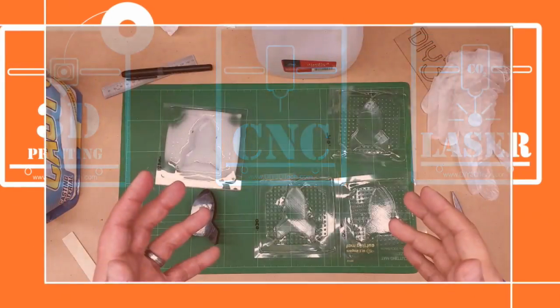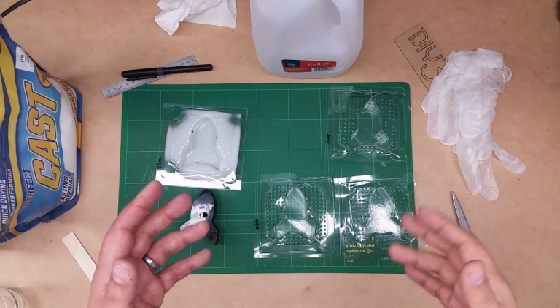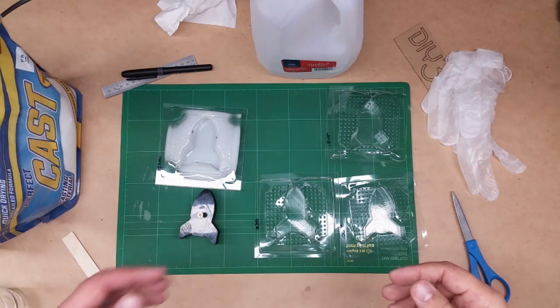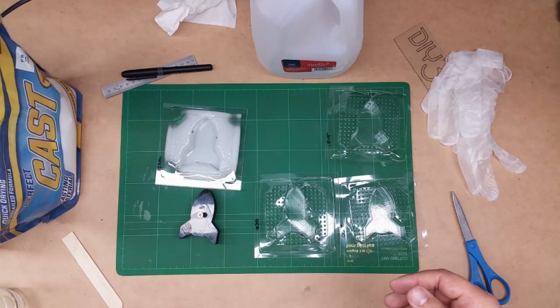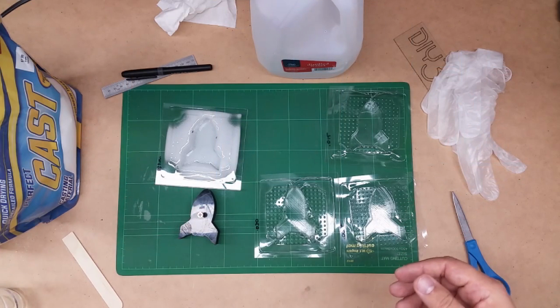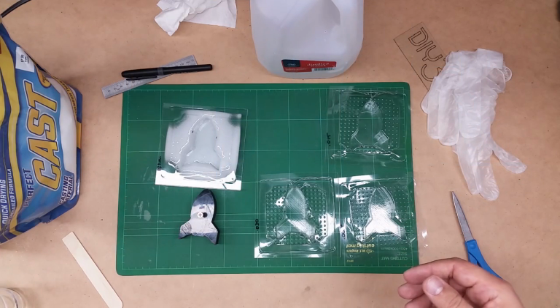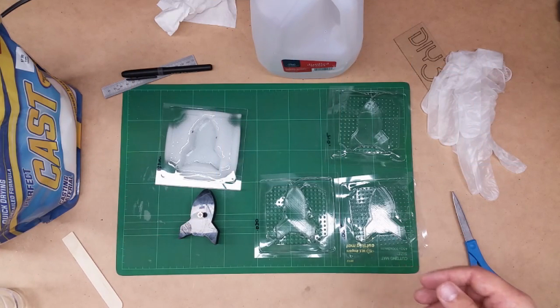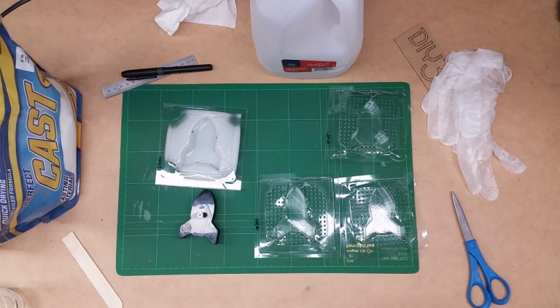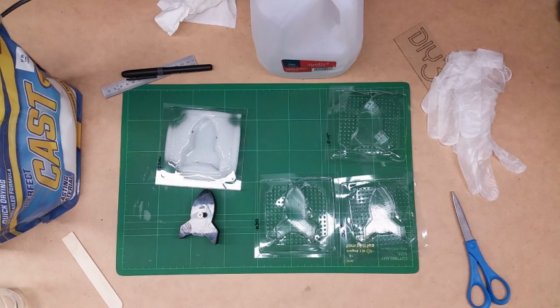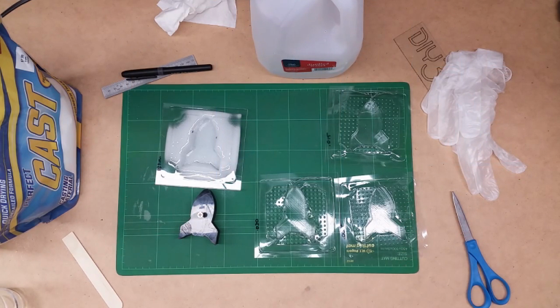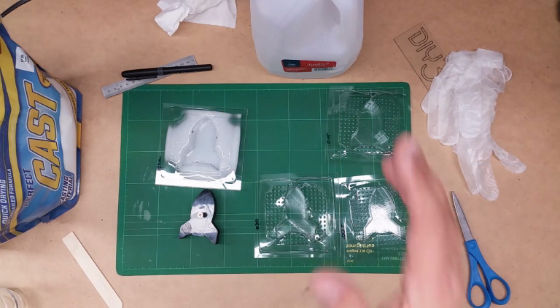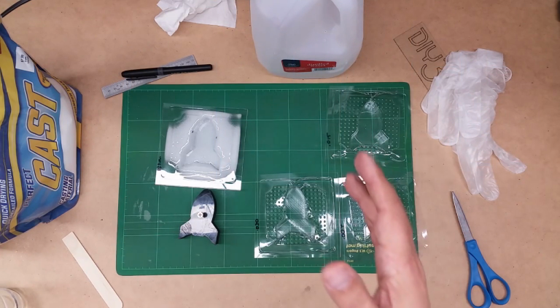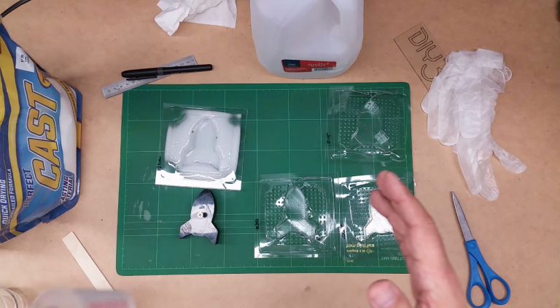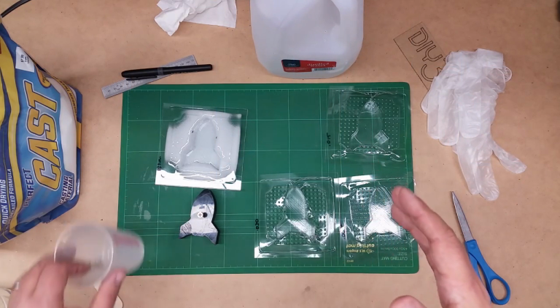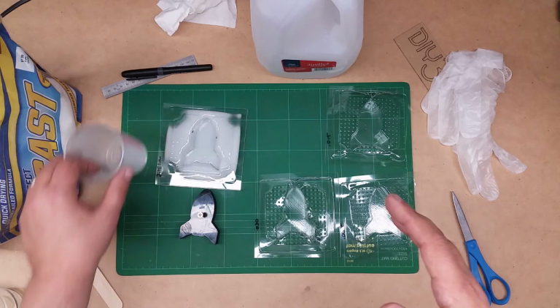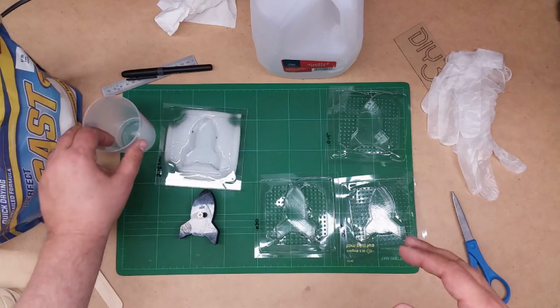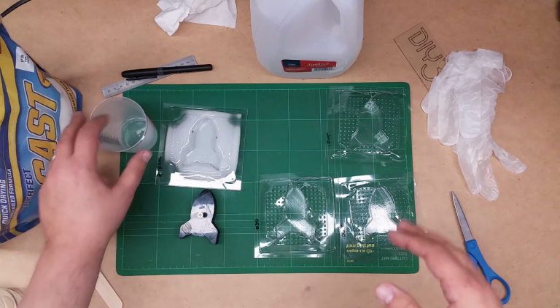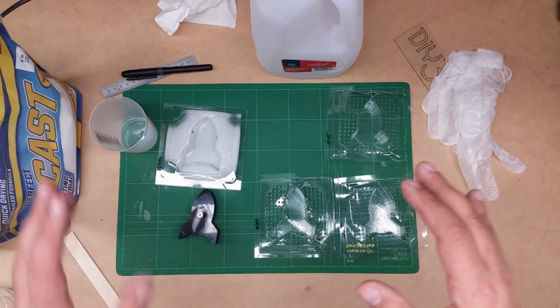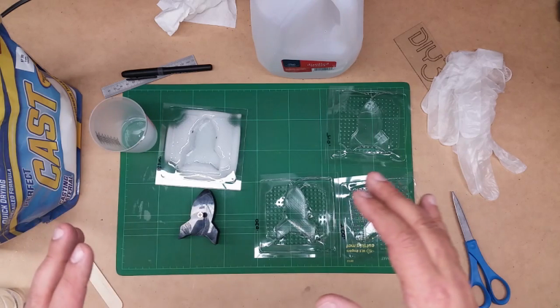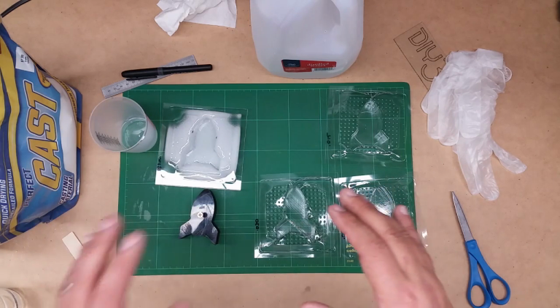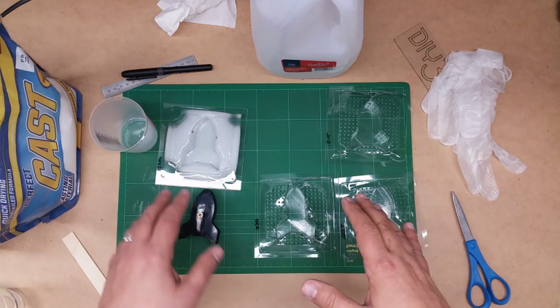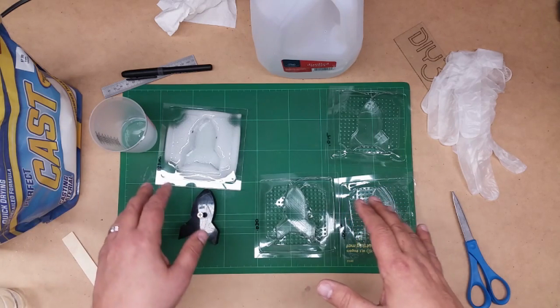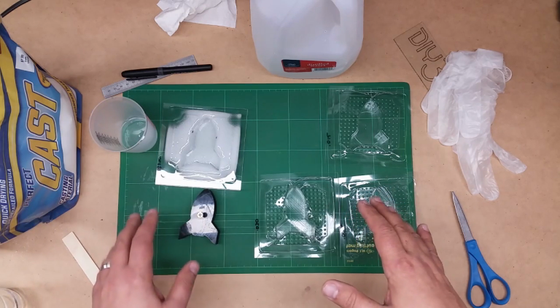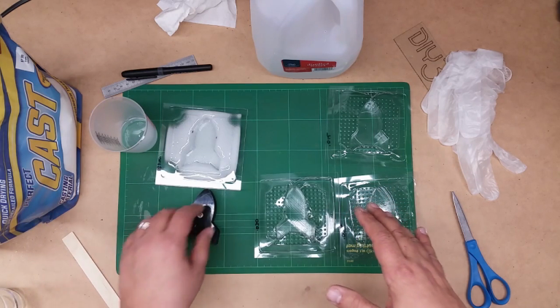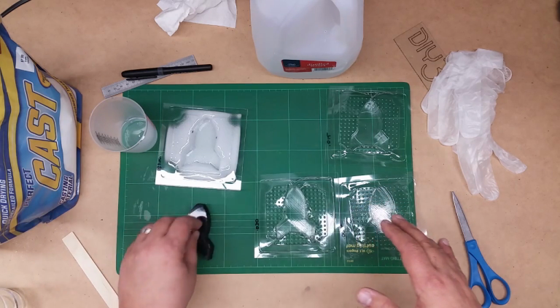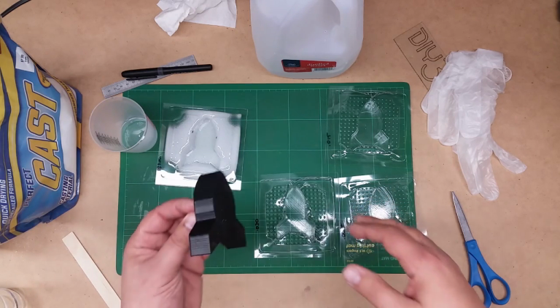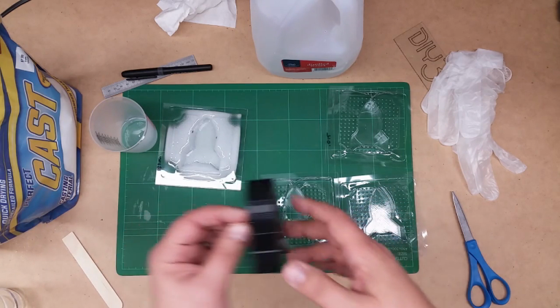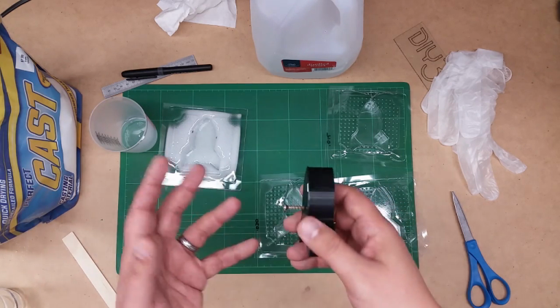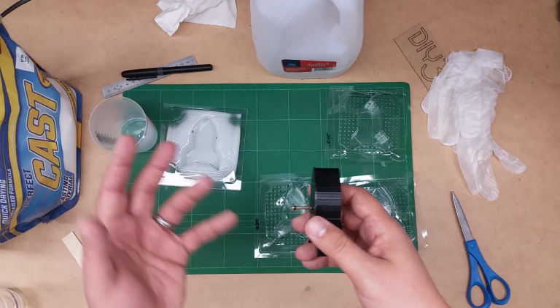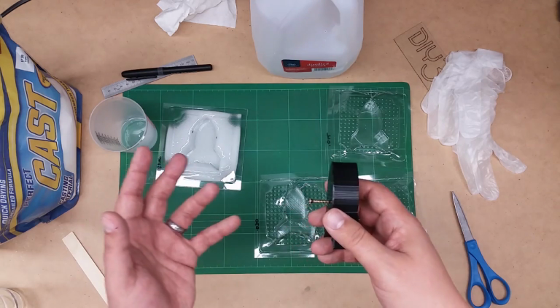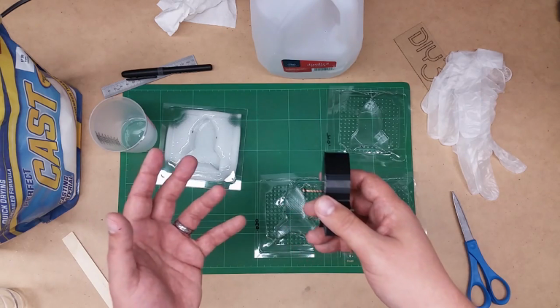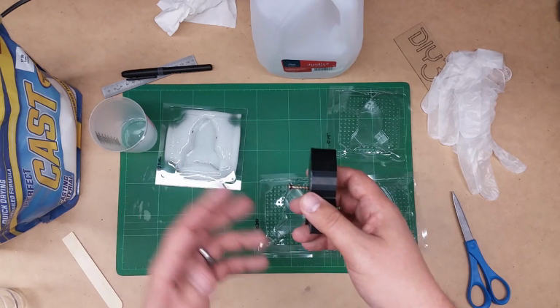Welcome to this episode of DIY3Dtech.com. In this episode, we're going to take a look at doing some casting based upon some vacuum formed molds from a 3D printed part we did in a prior episode.